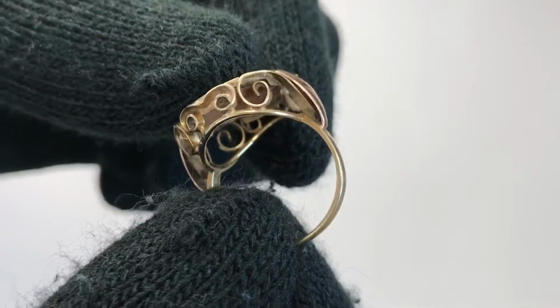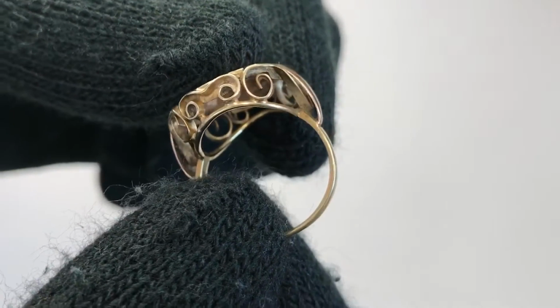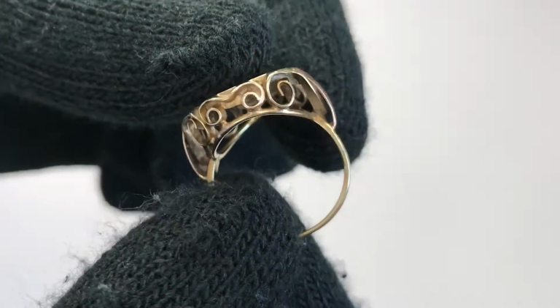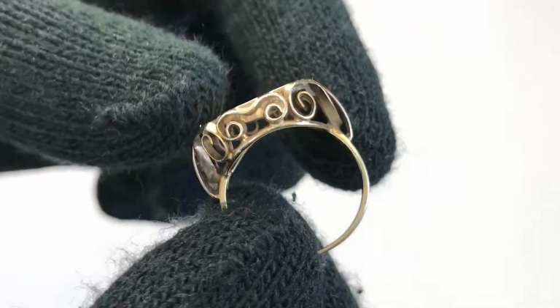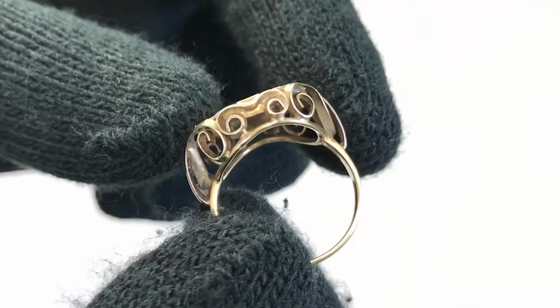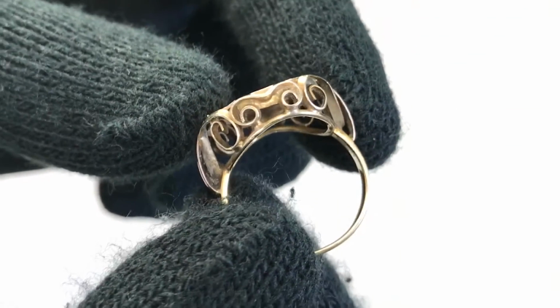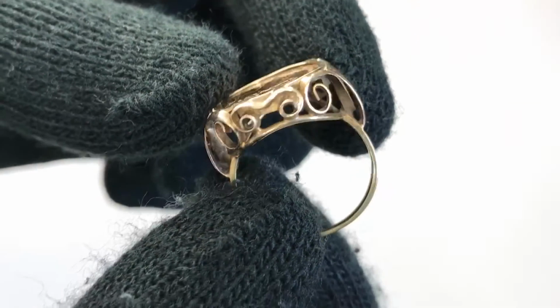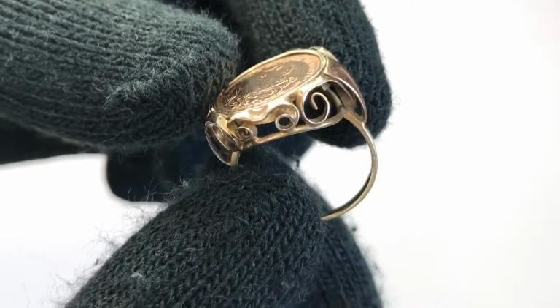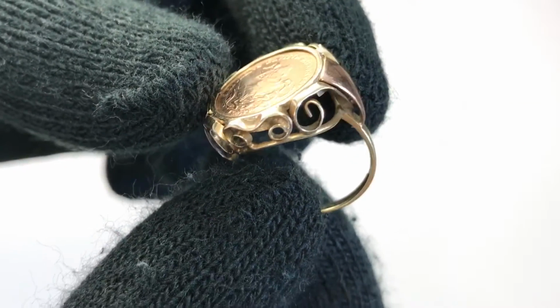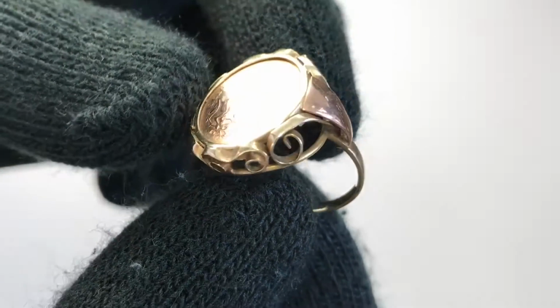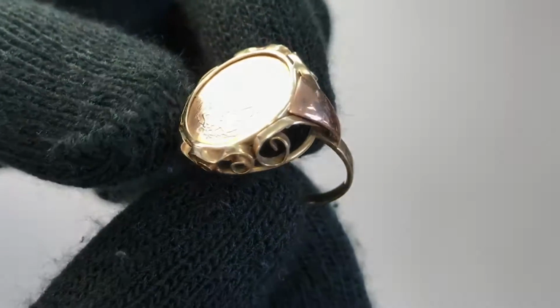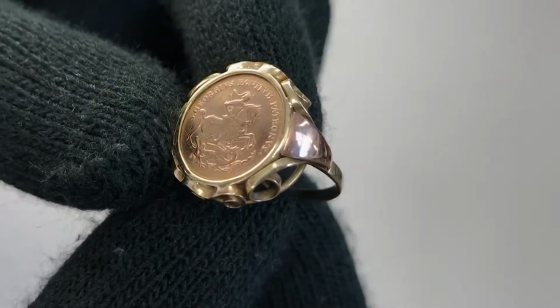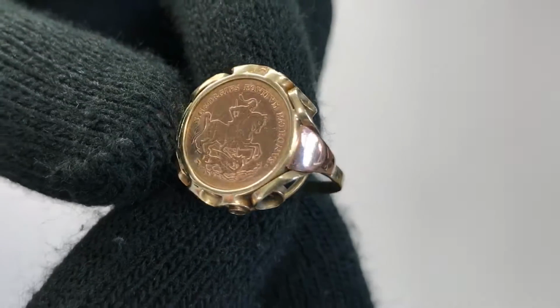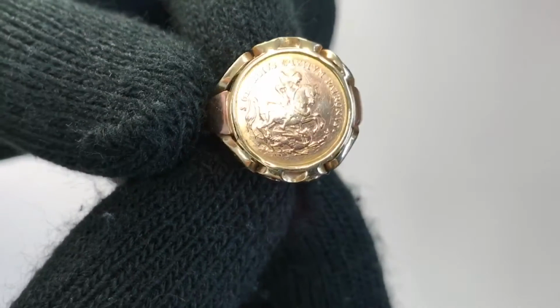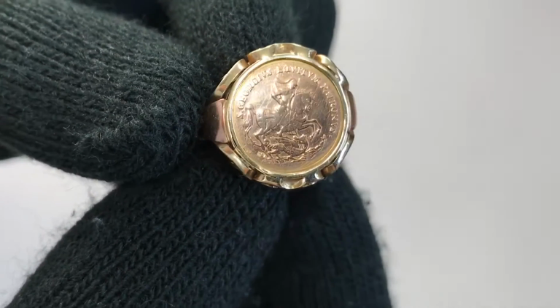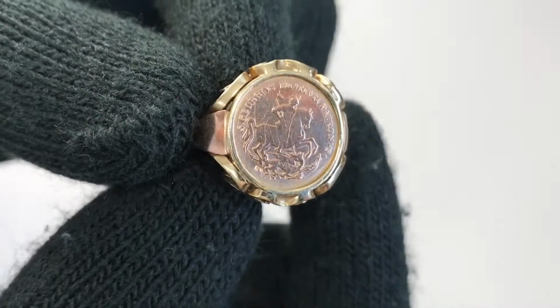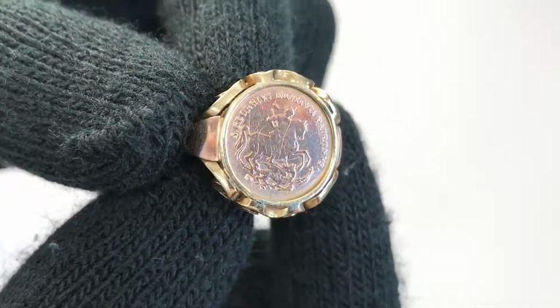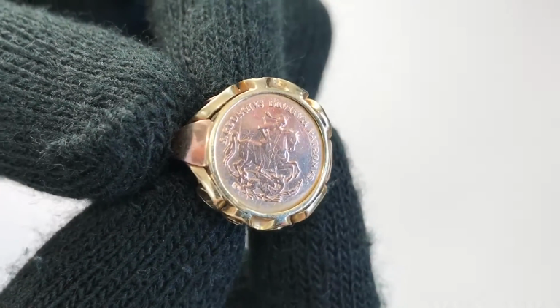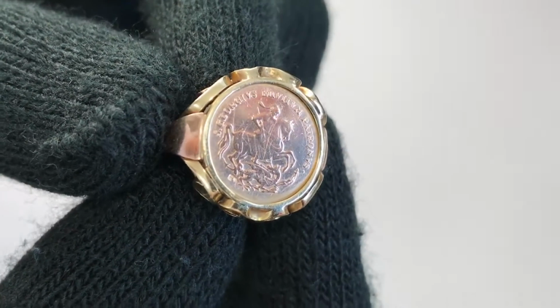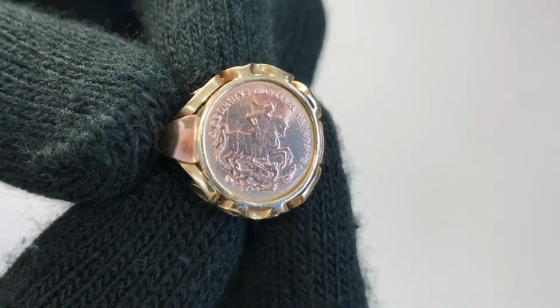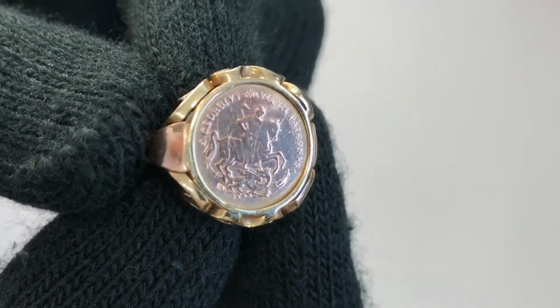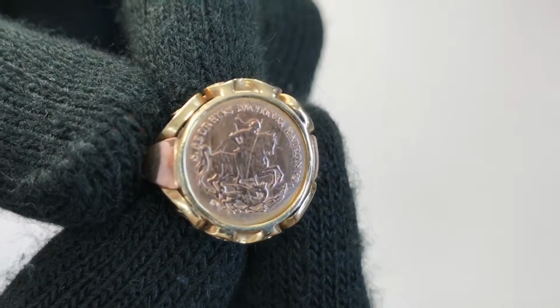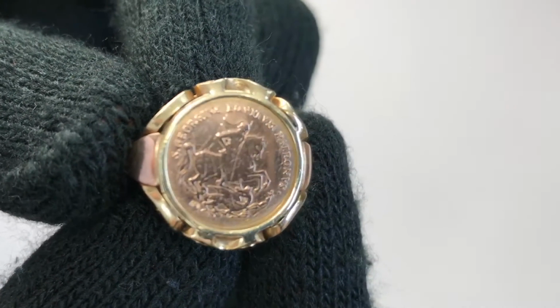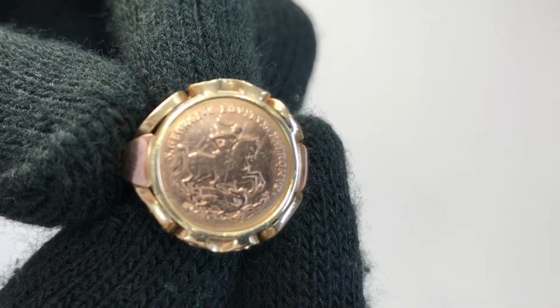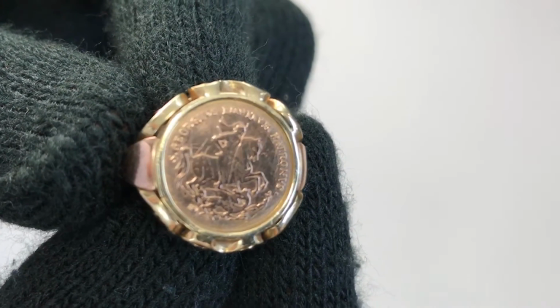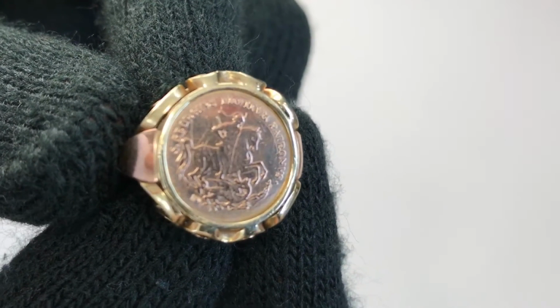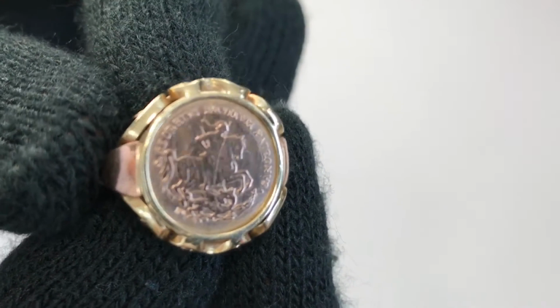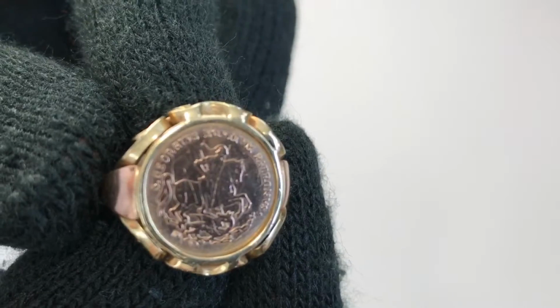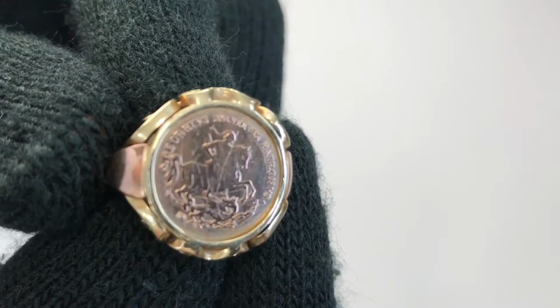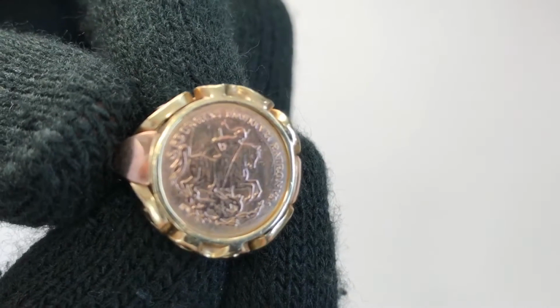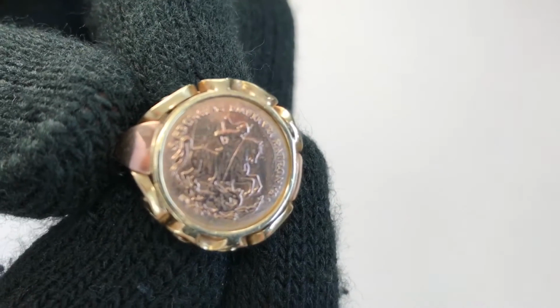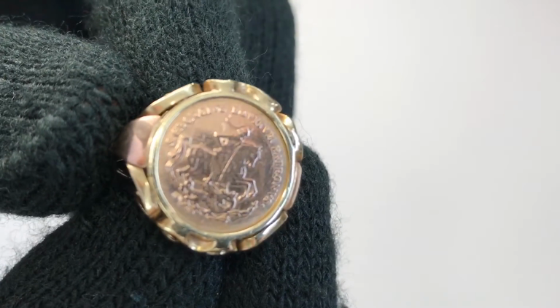This is a women's ring. Check out the design inside — it's got Latin written on it.